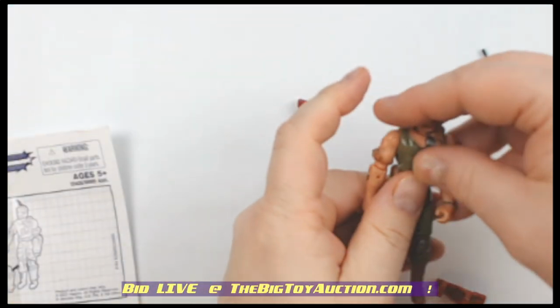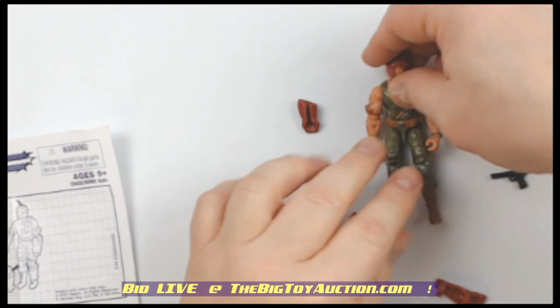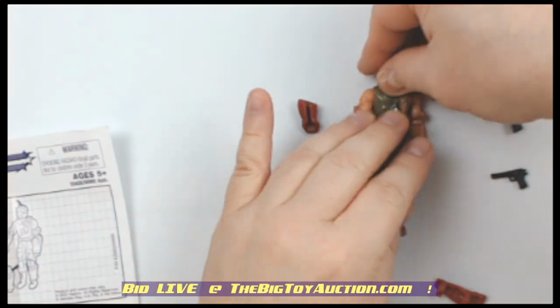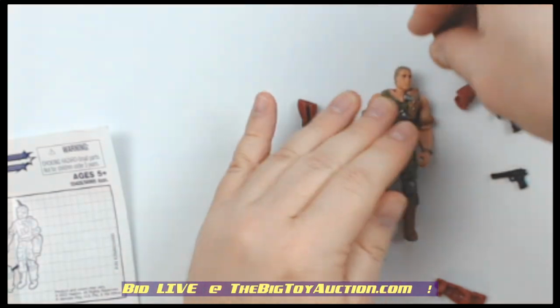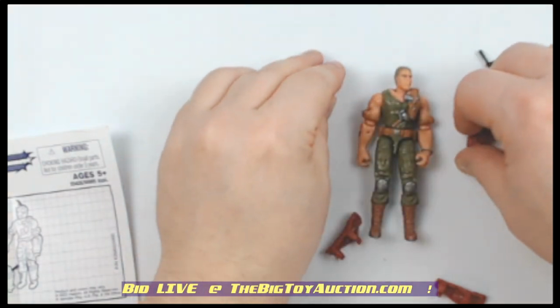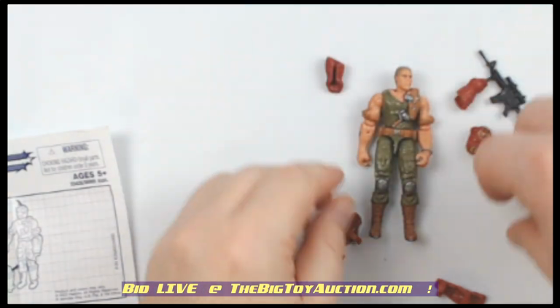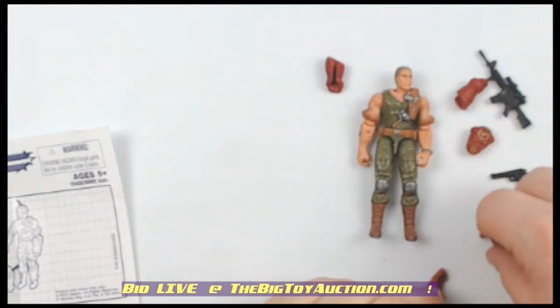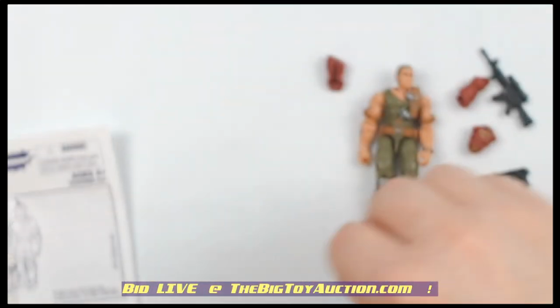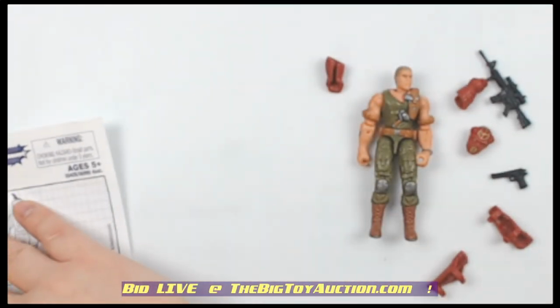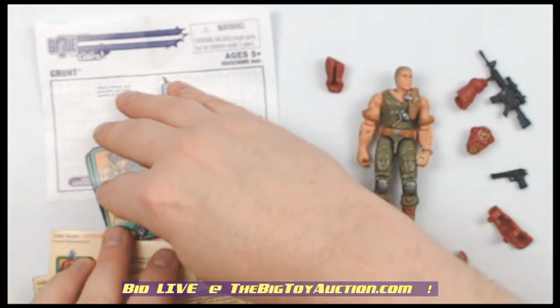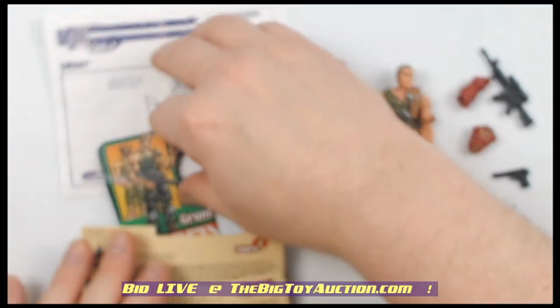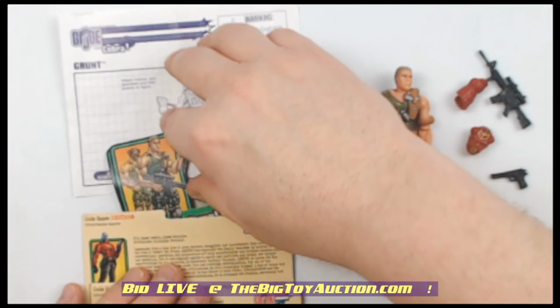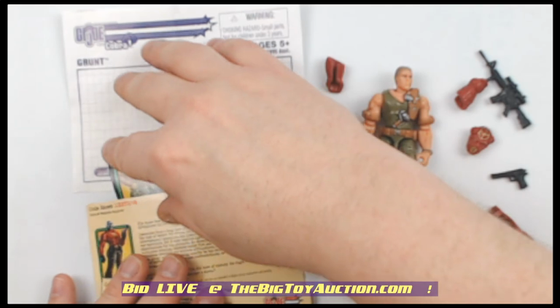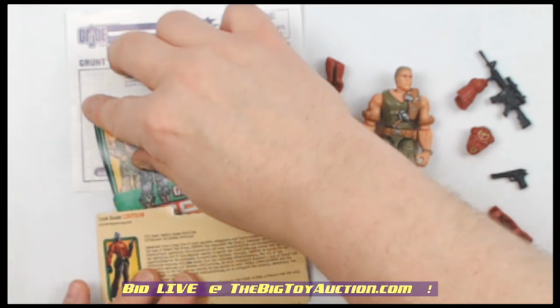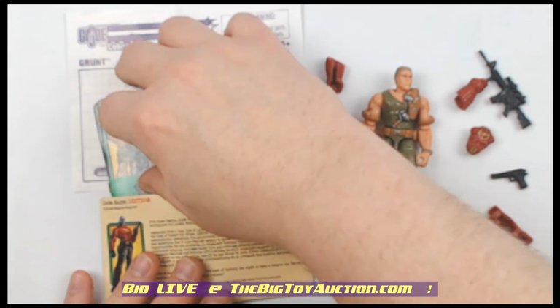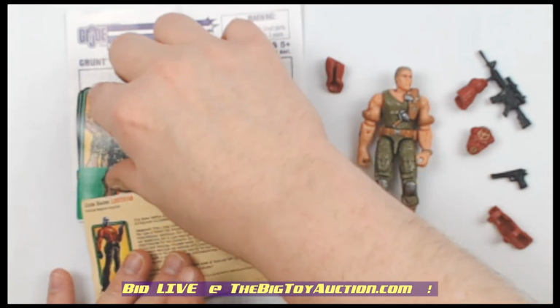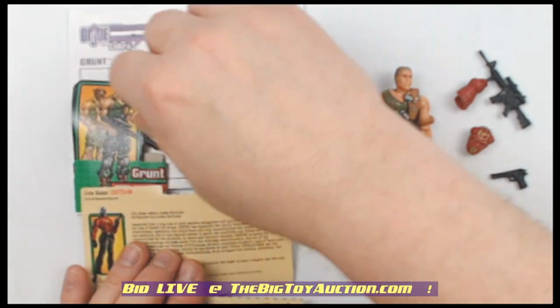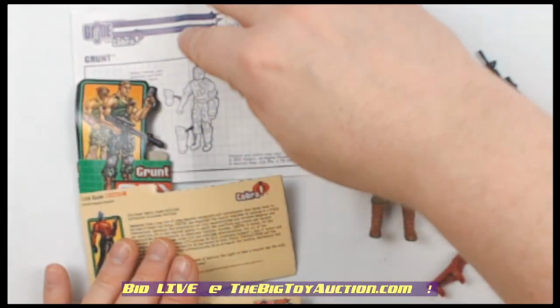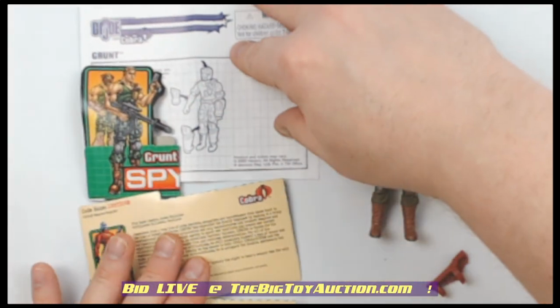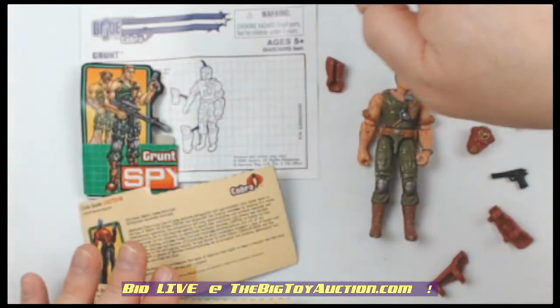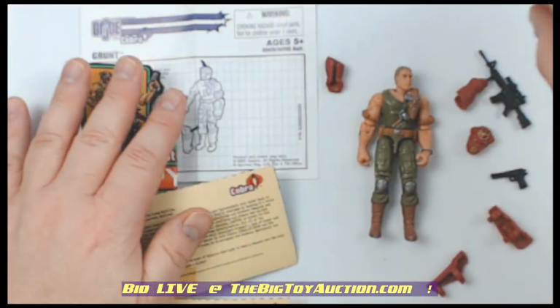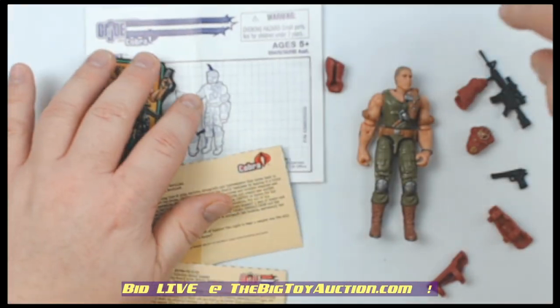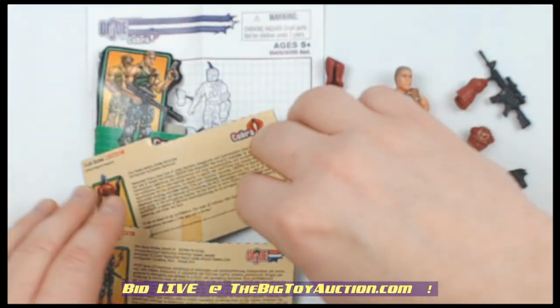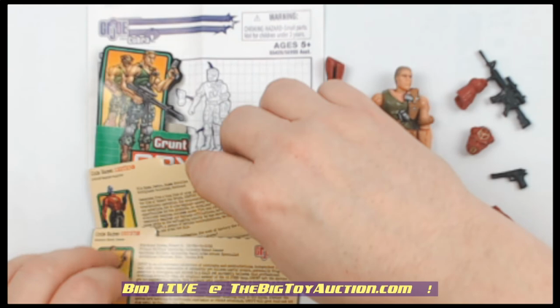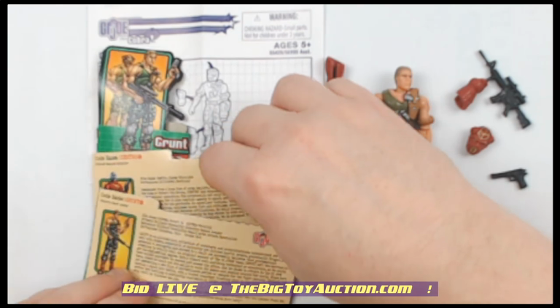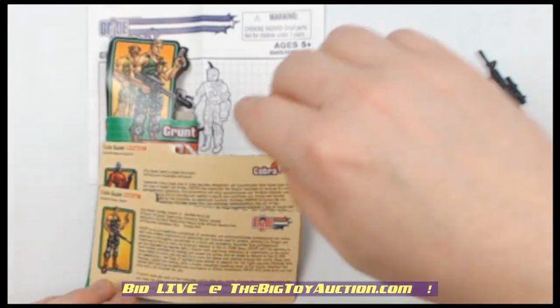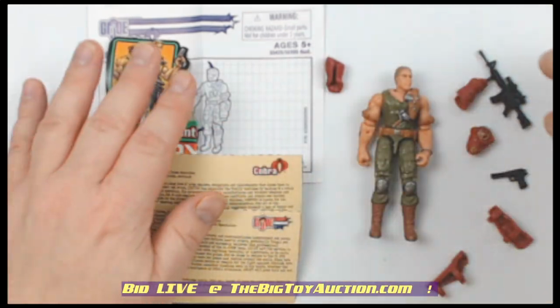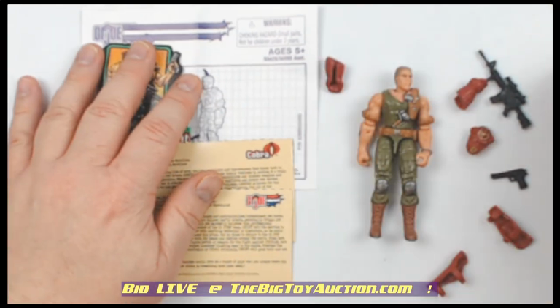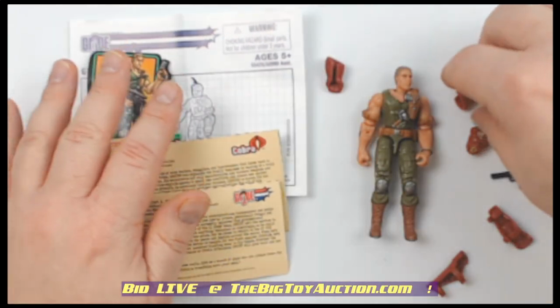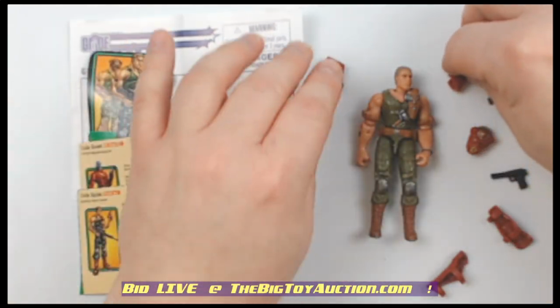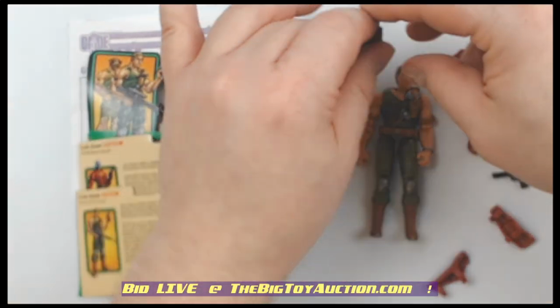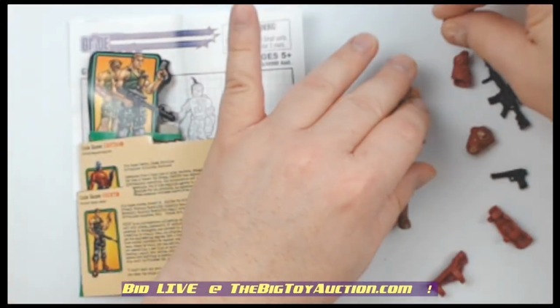So there you have it — he walks on into Cobra Island disguised as an annihilator. Somebody in the comments will let me know. But as one of the Cobra troops, he does whatever he needs to do.